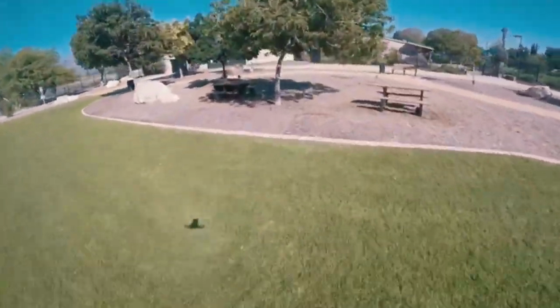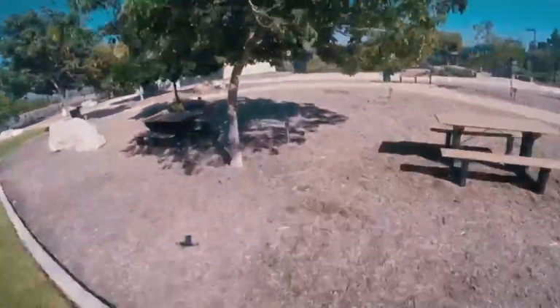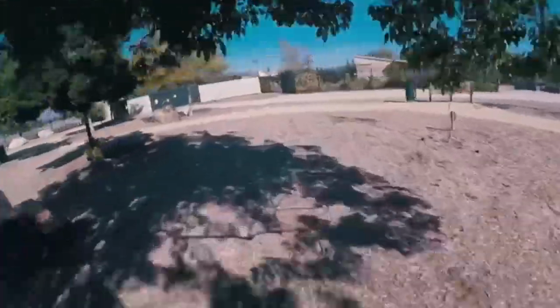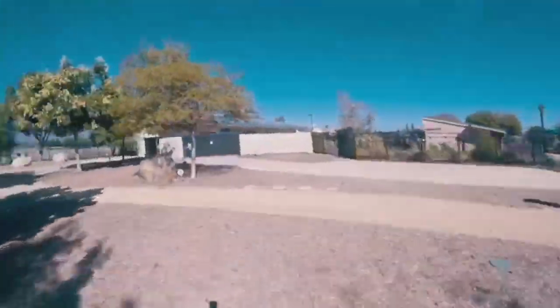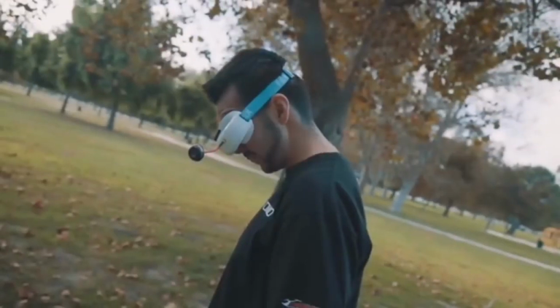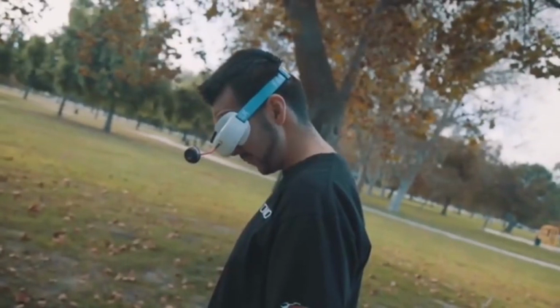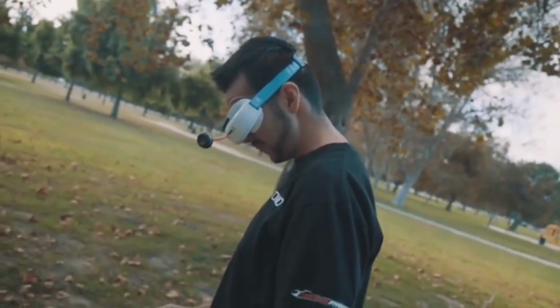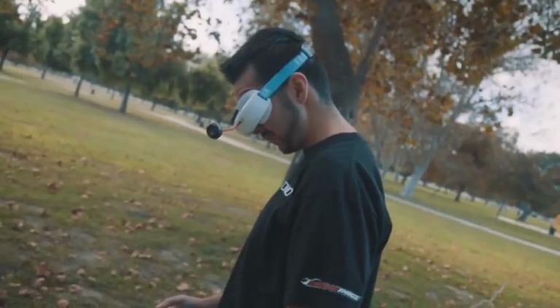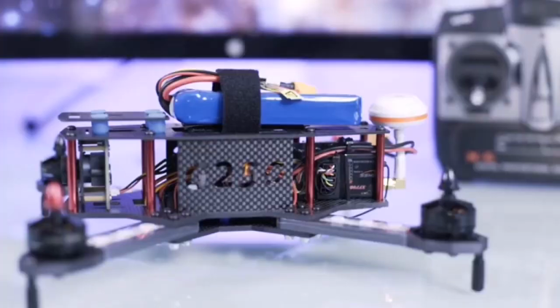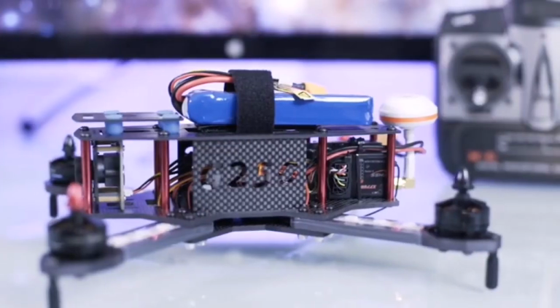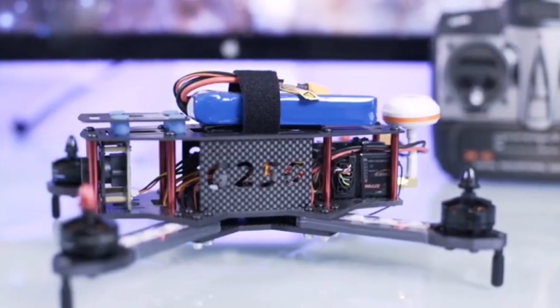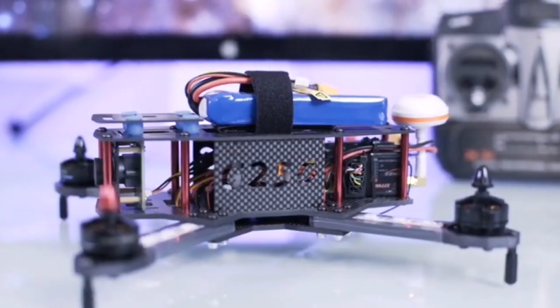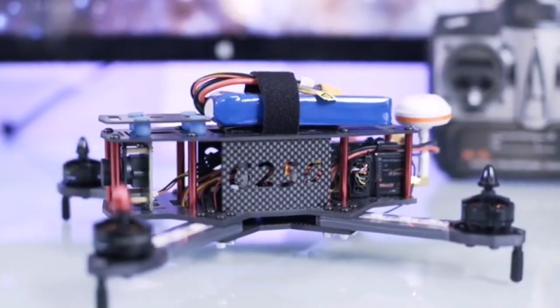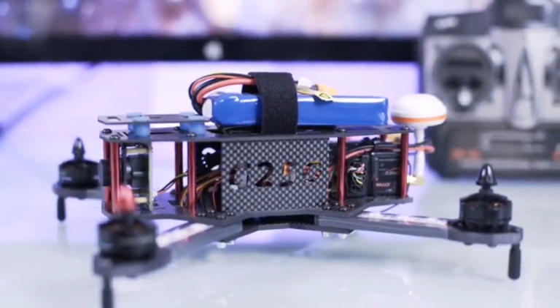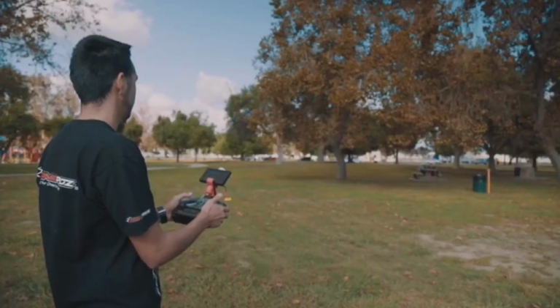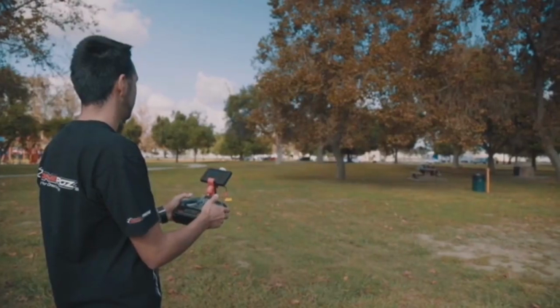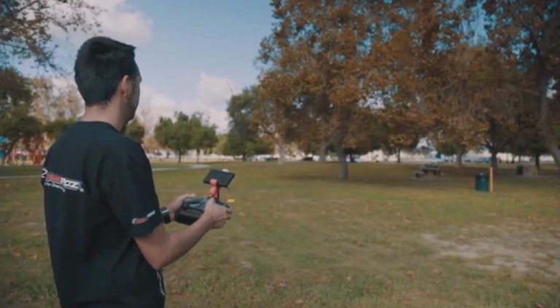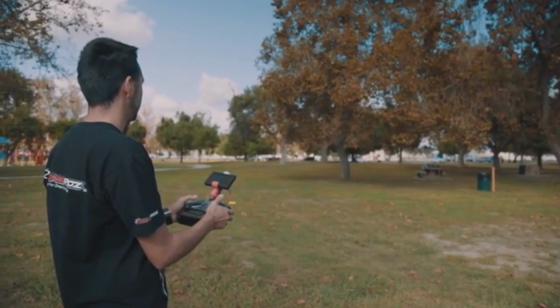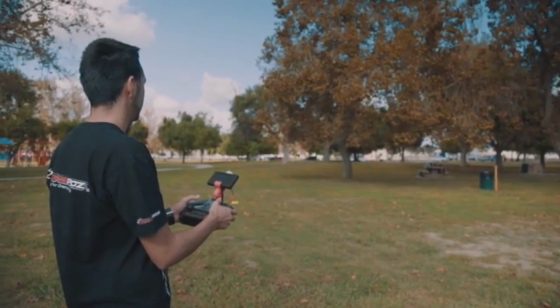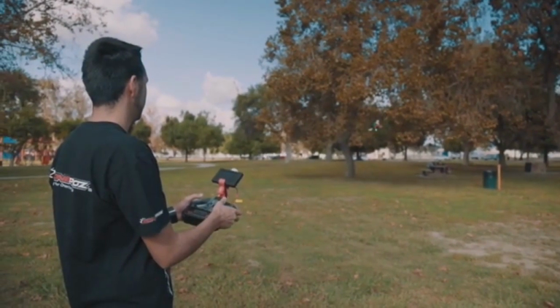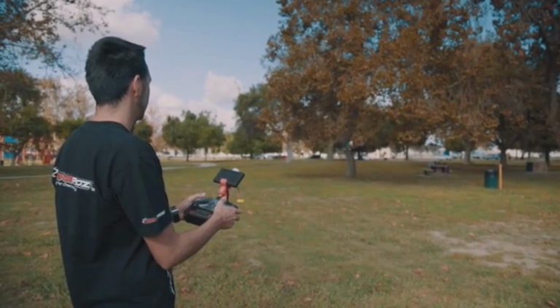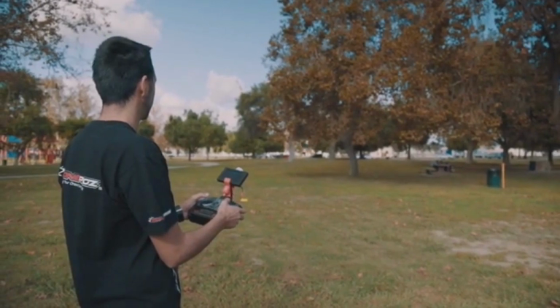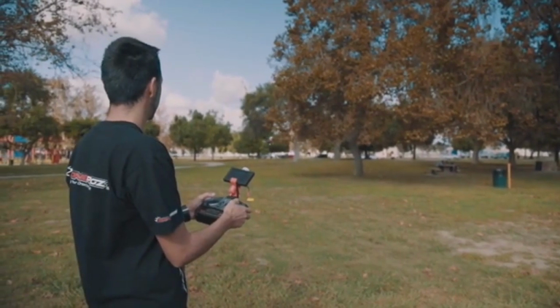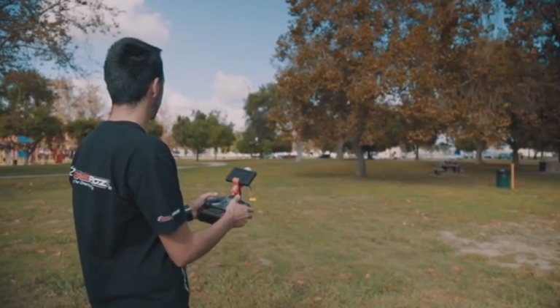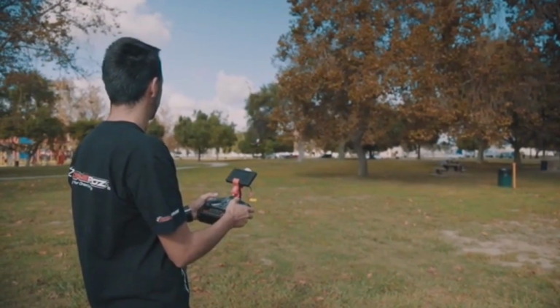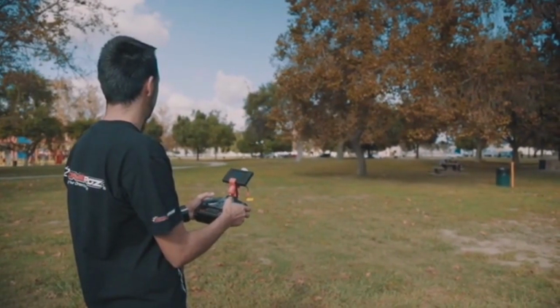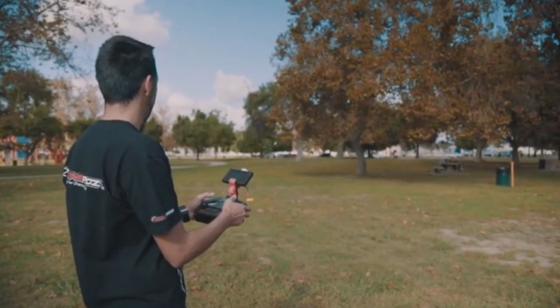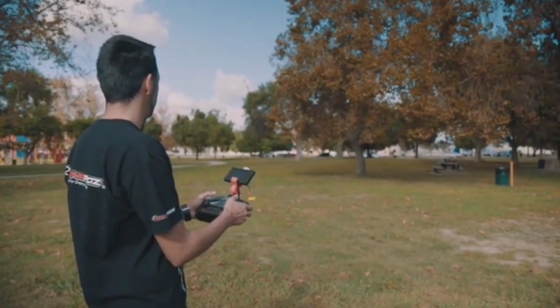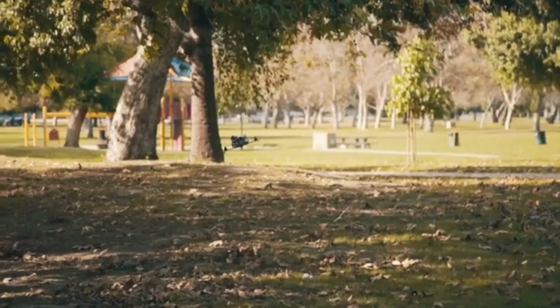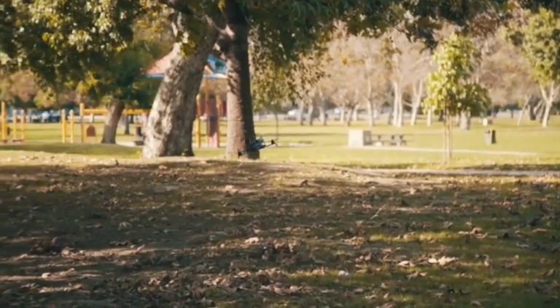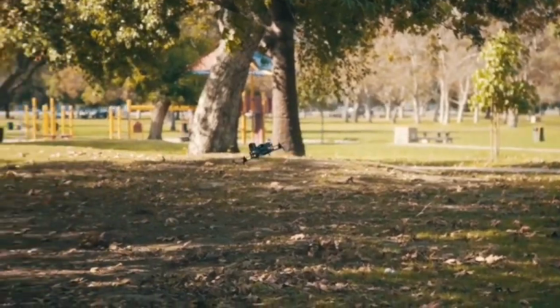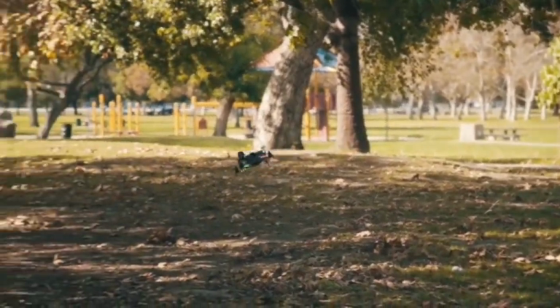Never before has sitting in the pilot seat been so easy. The flight controller comes with the default flight mode set to self-leveling, so when you let go of the right stick, the unit will automatically self-level.